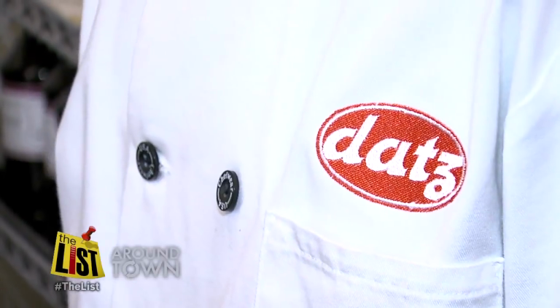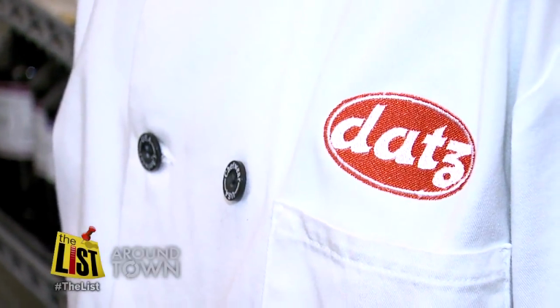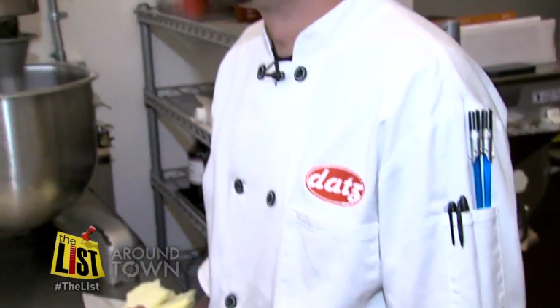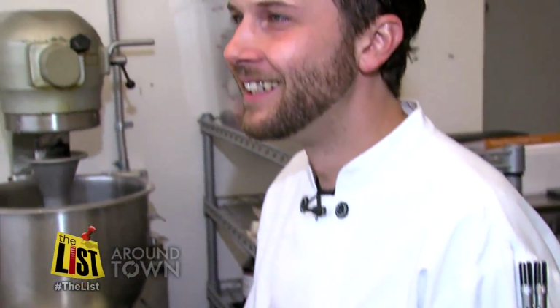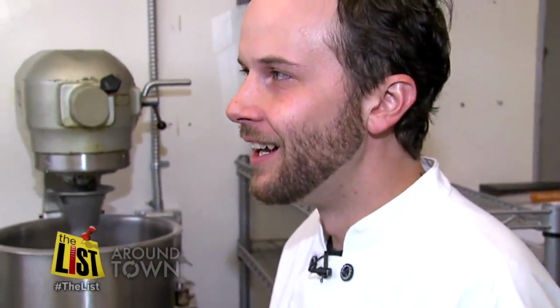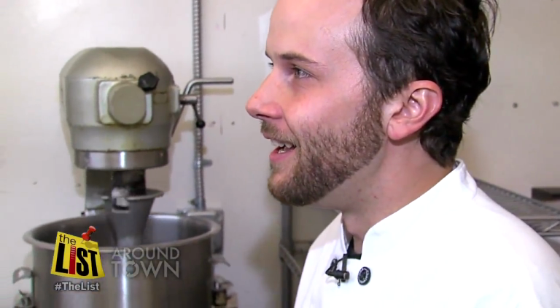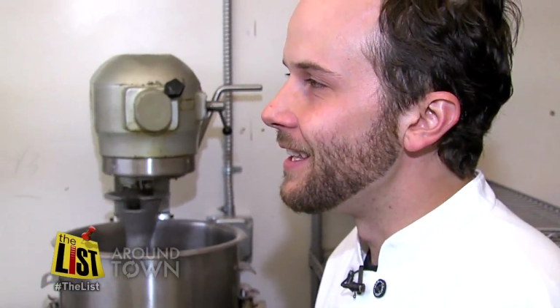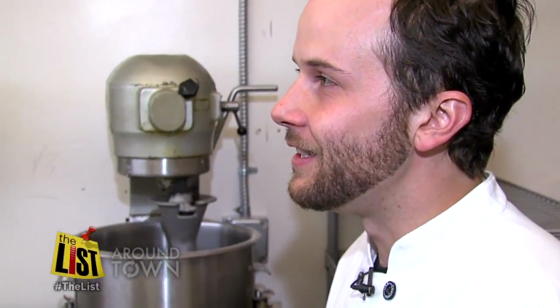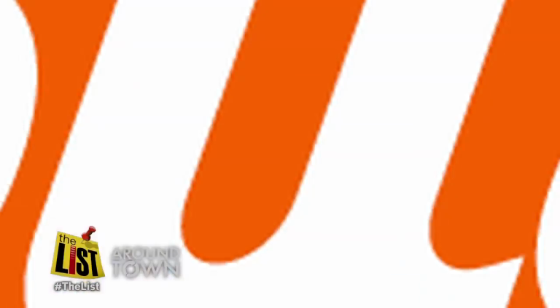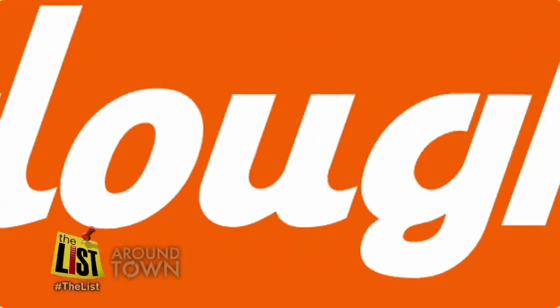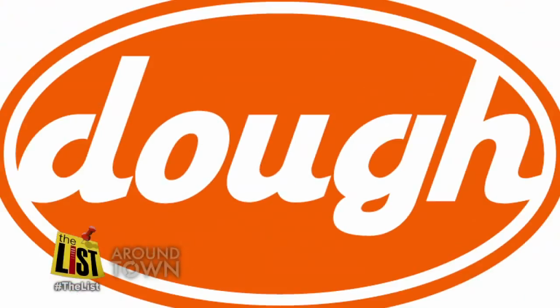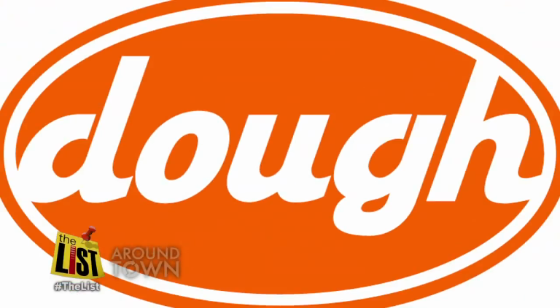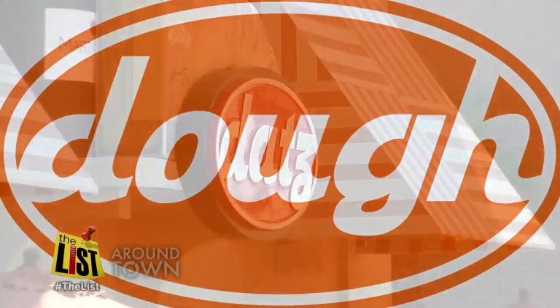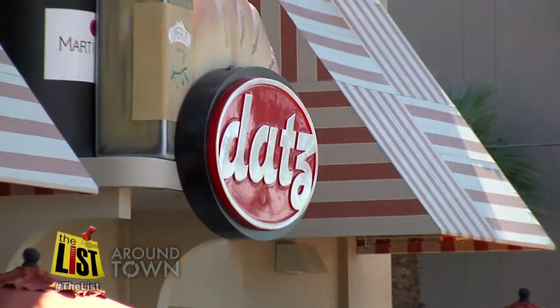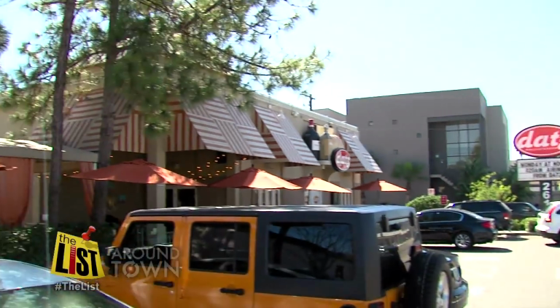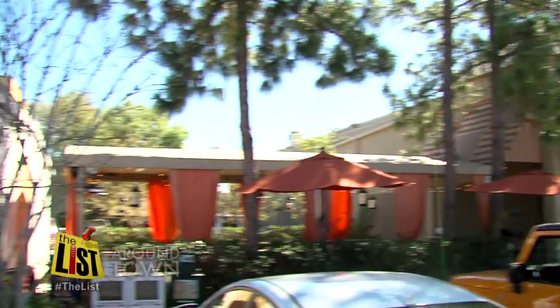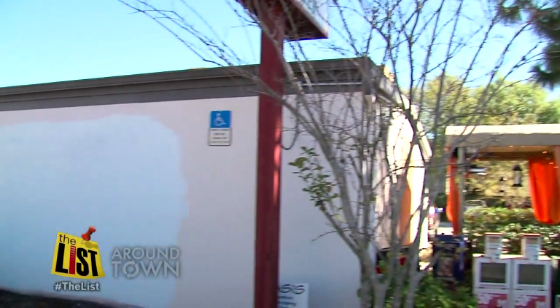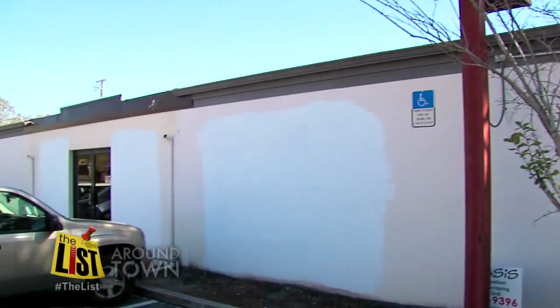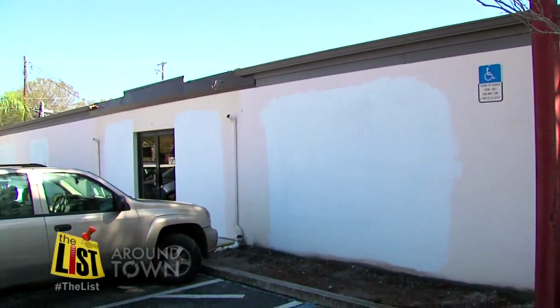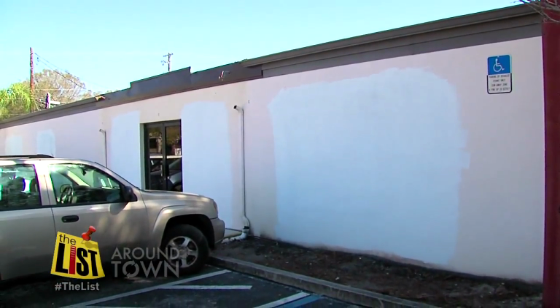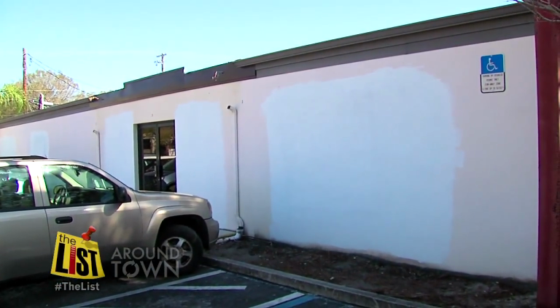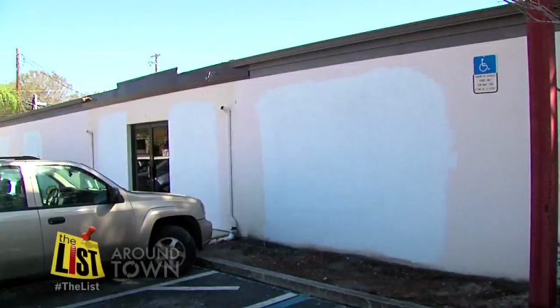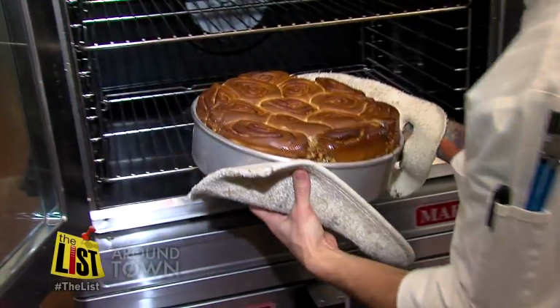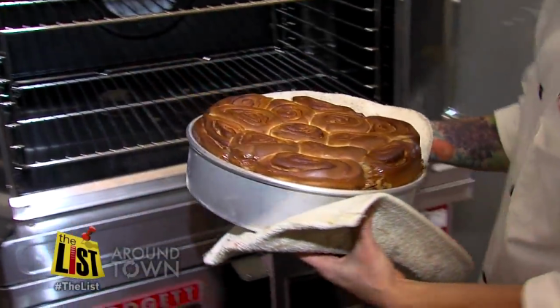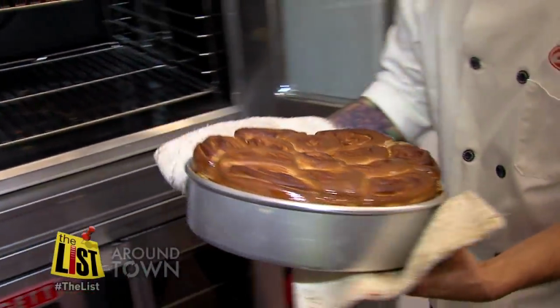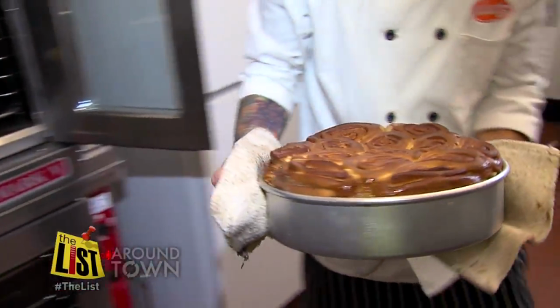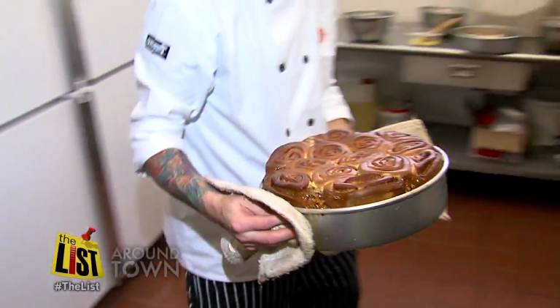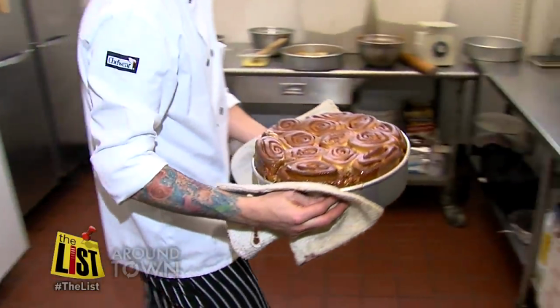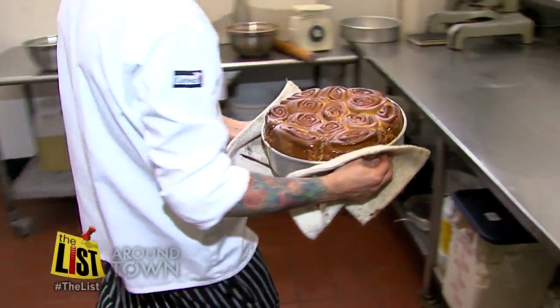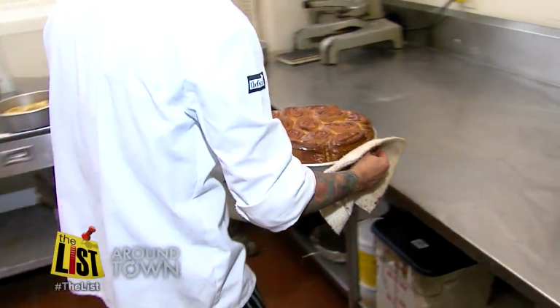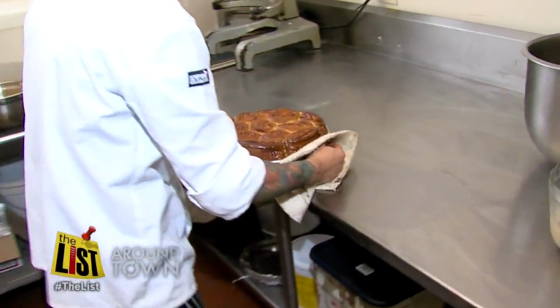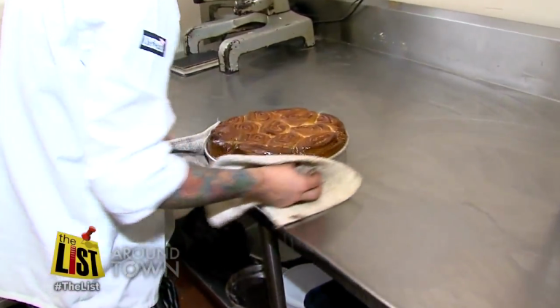Alex Flannery is the executive pastry chef of Doe, a new sister bakery to Dats. Doe opens in the spring, but the chef is already perfecting his sticky buns recipe.